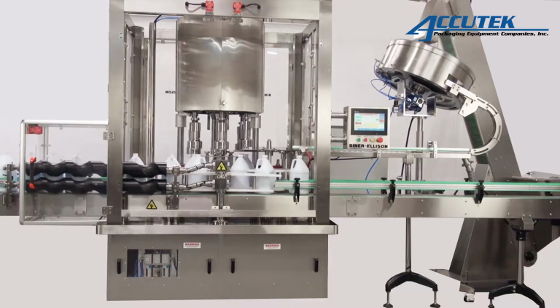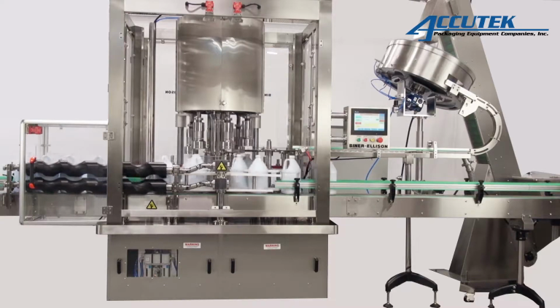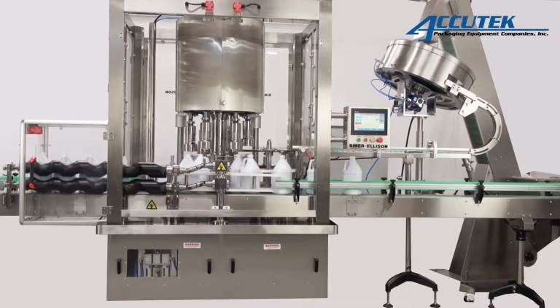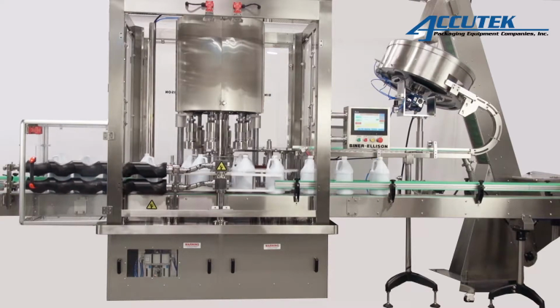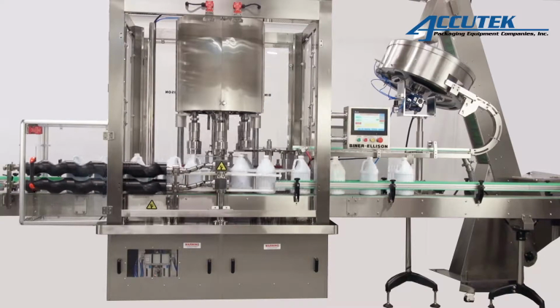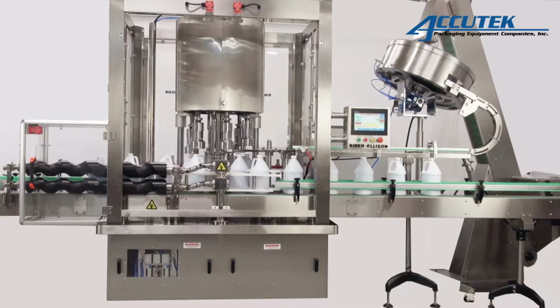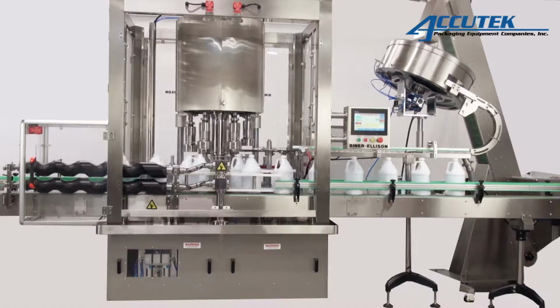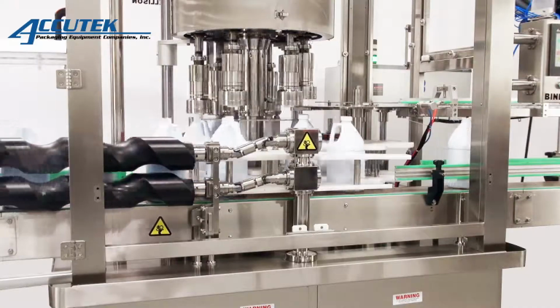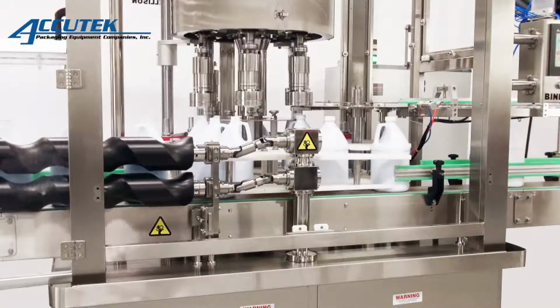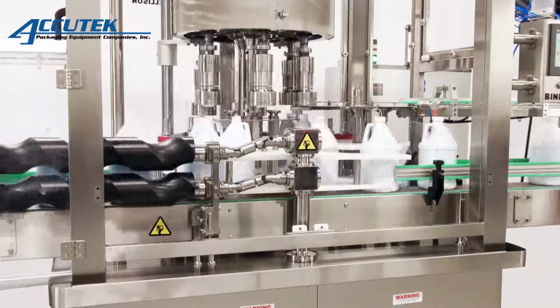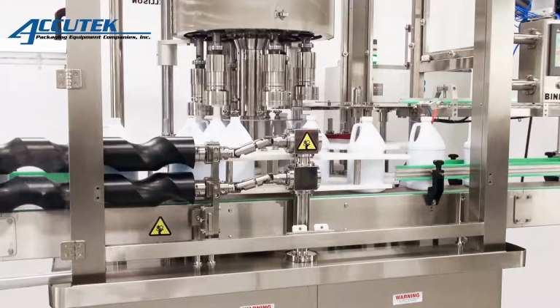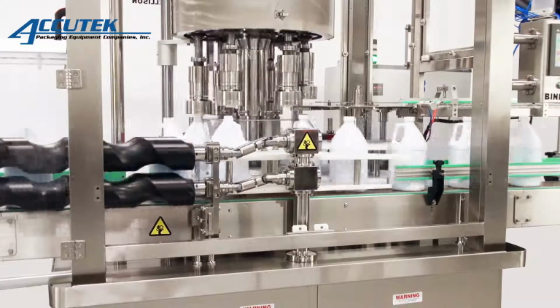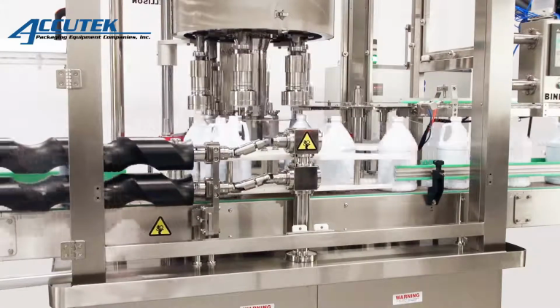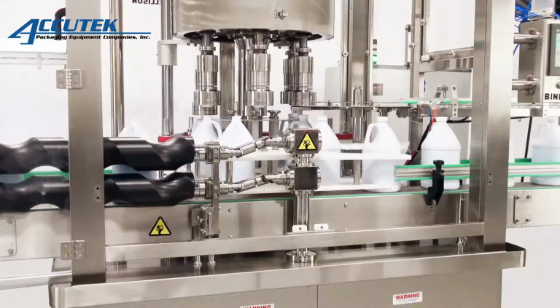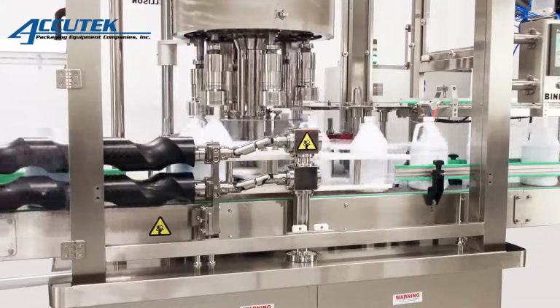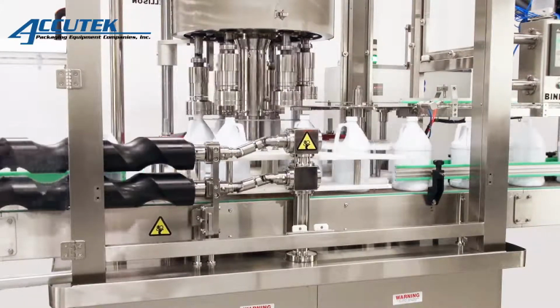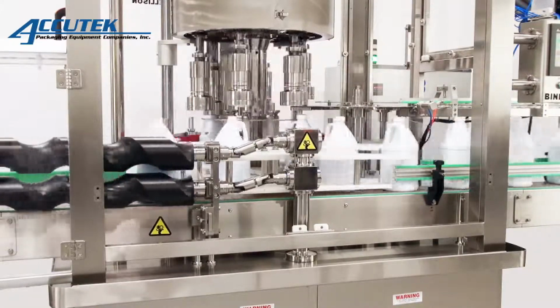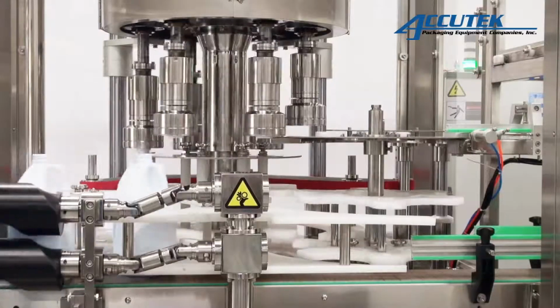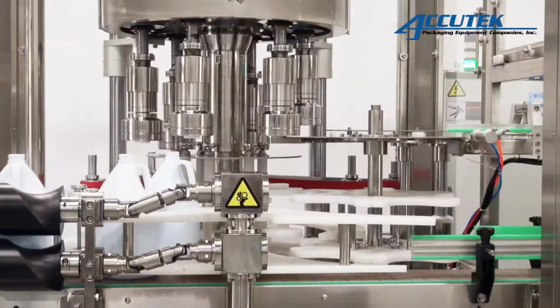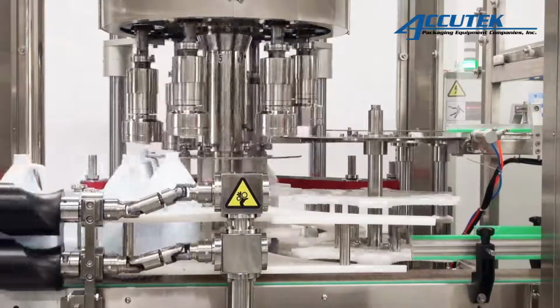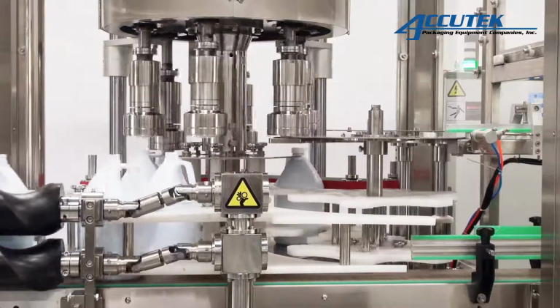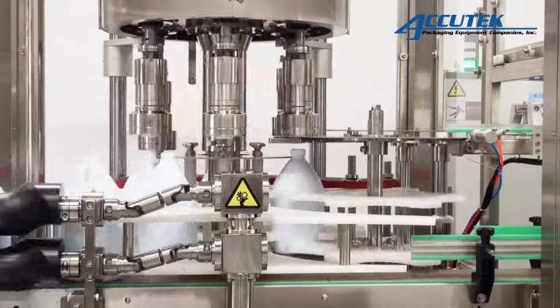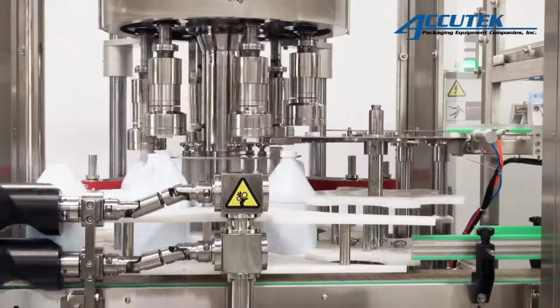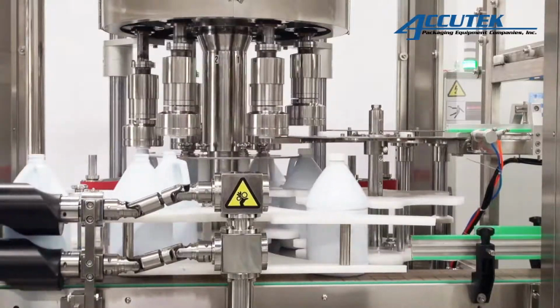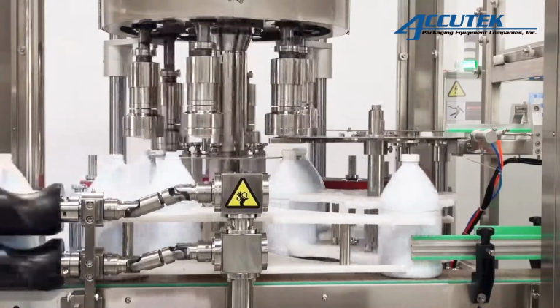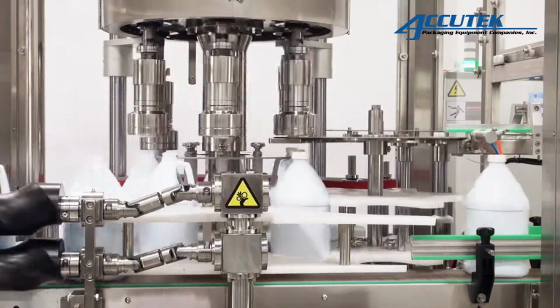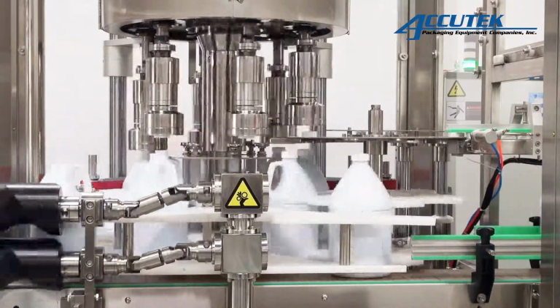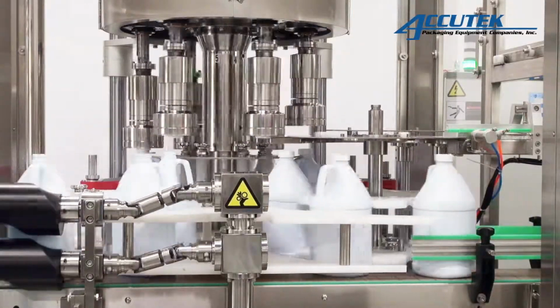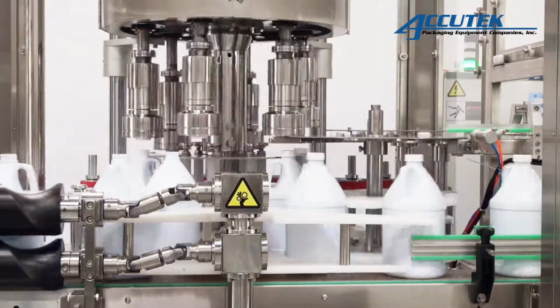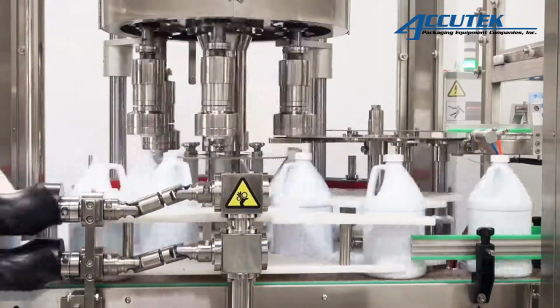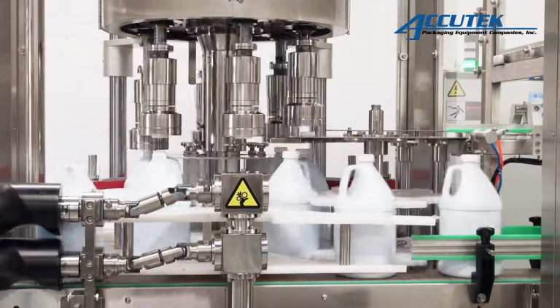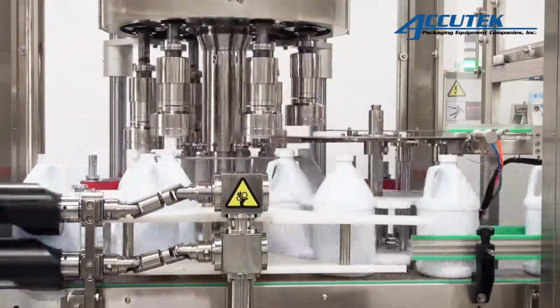The Beiner Ellison RC Series Cappers are versatile rotary capping systems designed to complement high-speed rotary bottling equipment. These flexible rotary cappers continuously sort, apply, and torque caps to a variety of different container sizes and shapes.